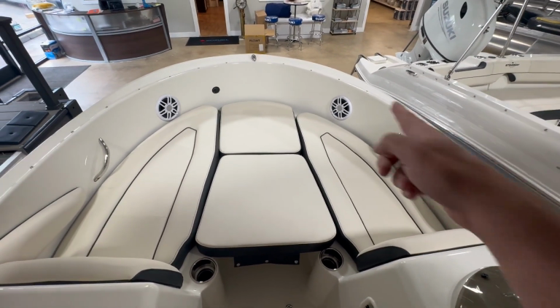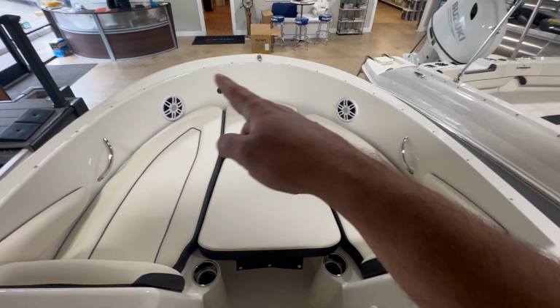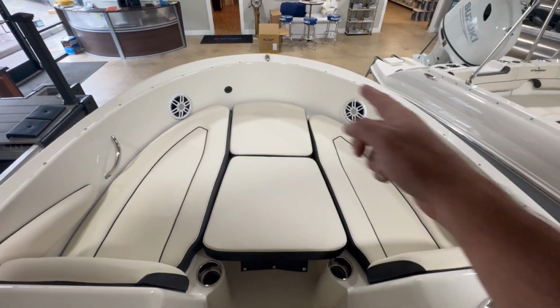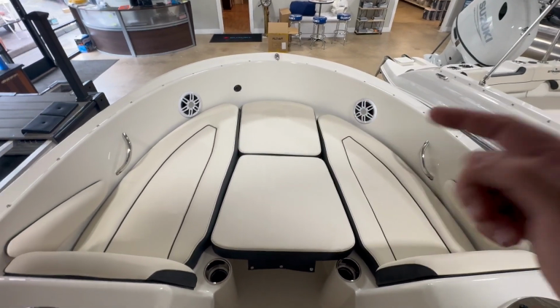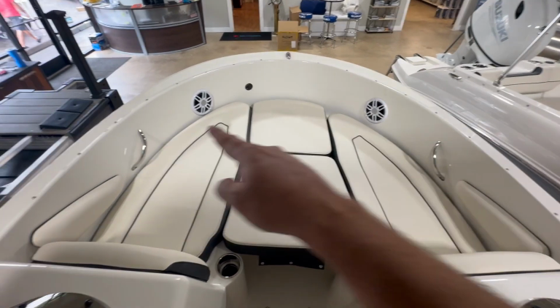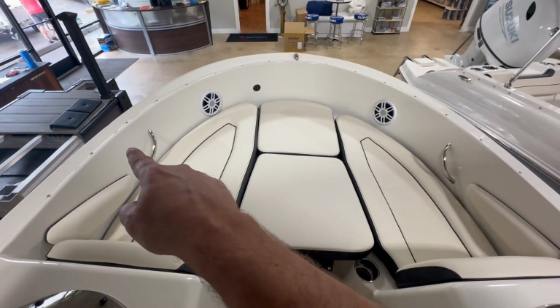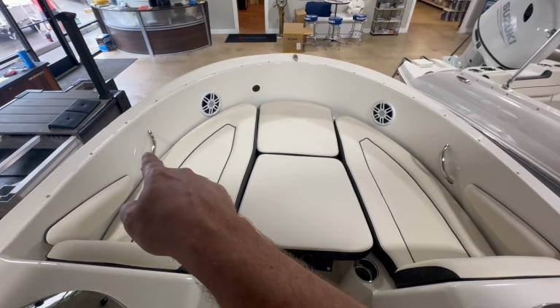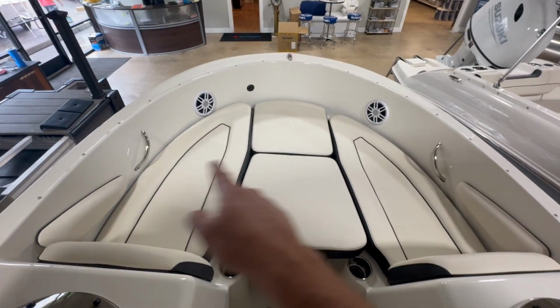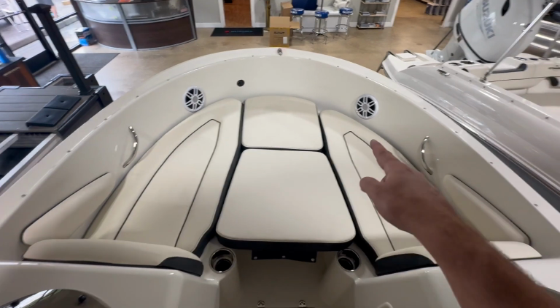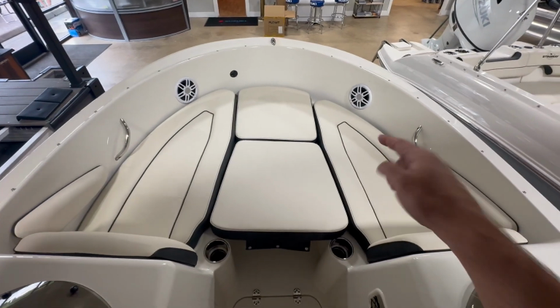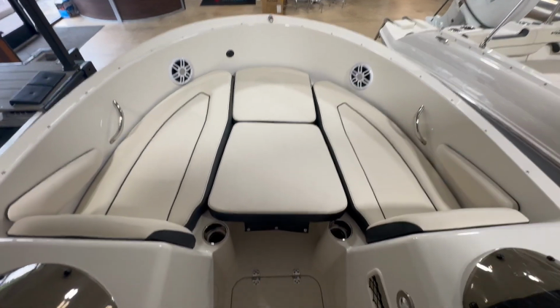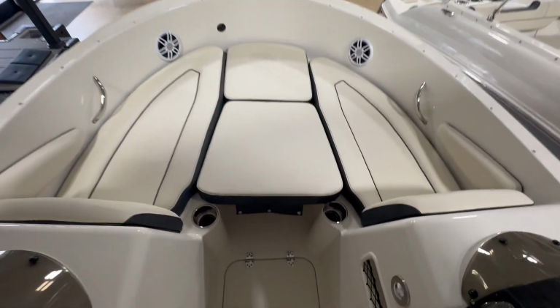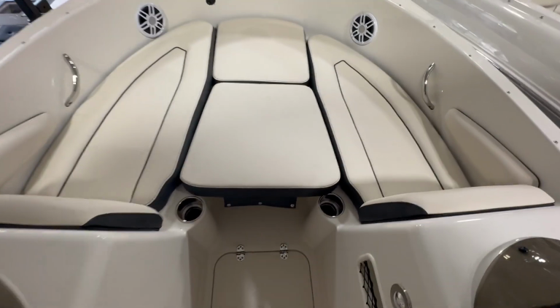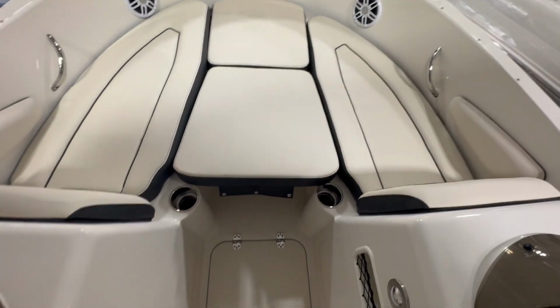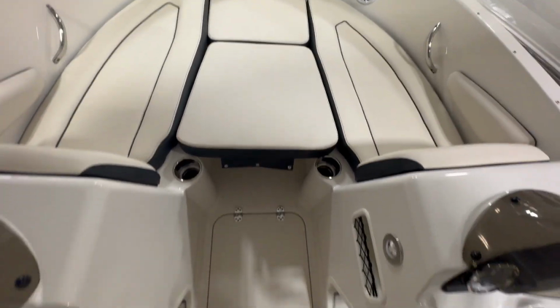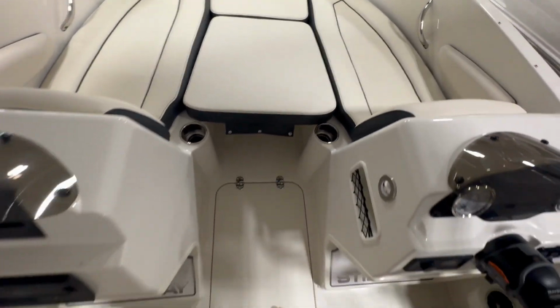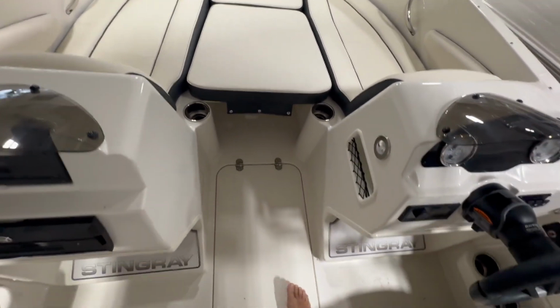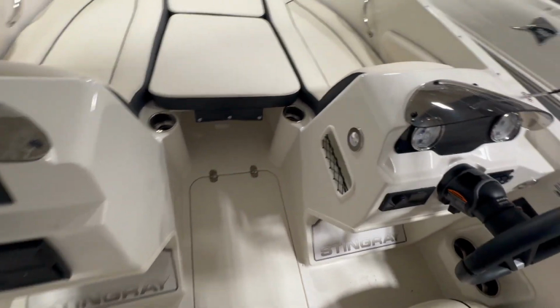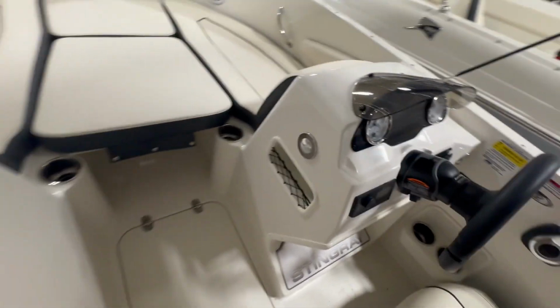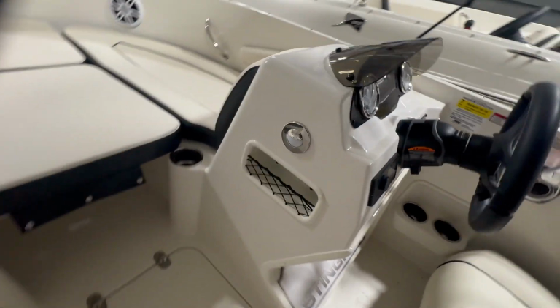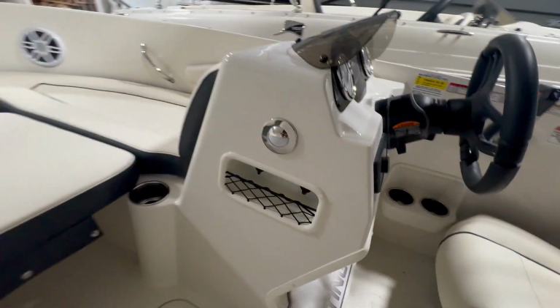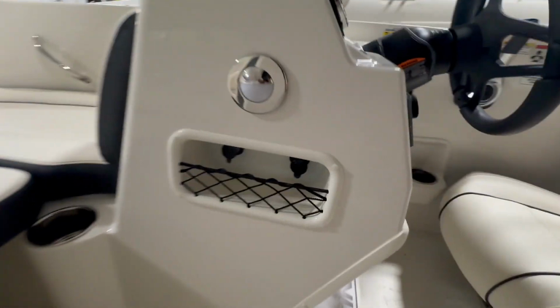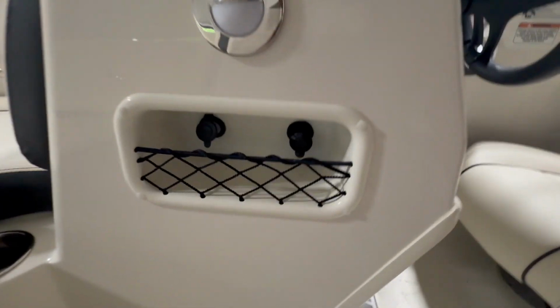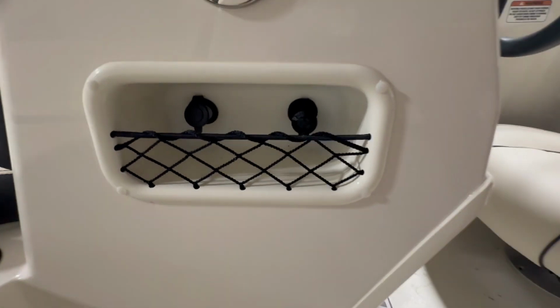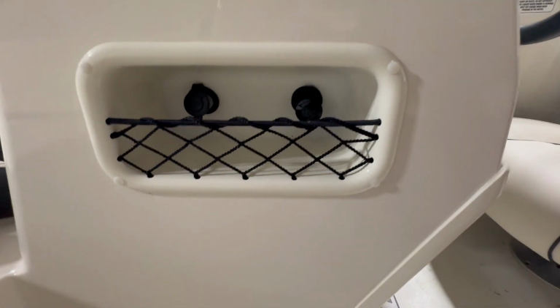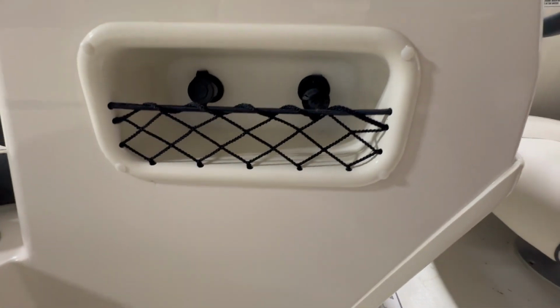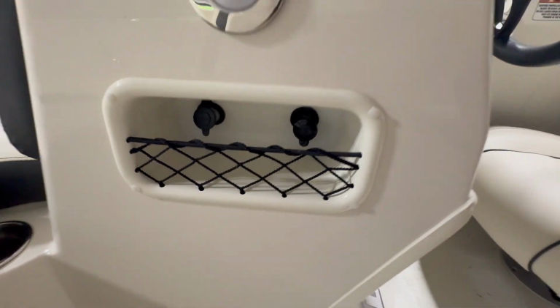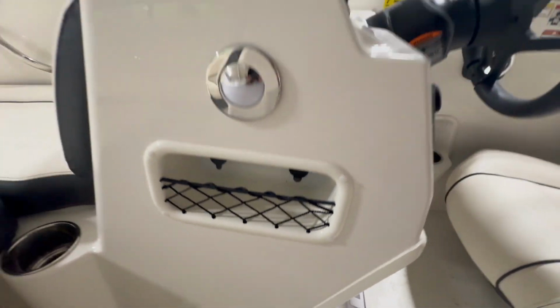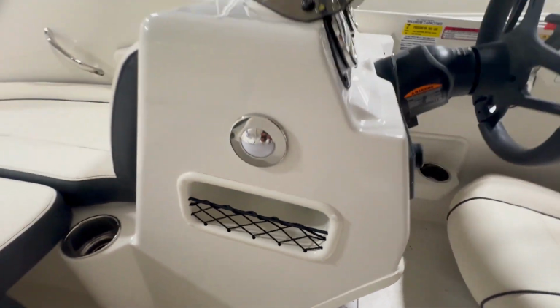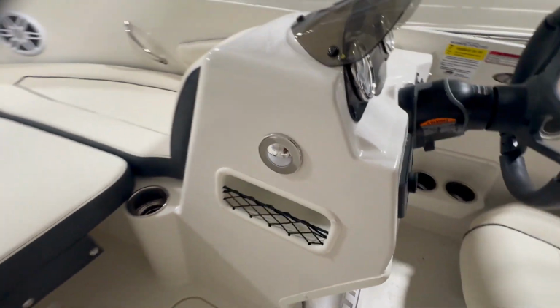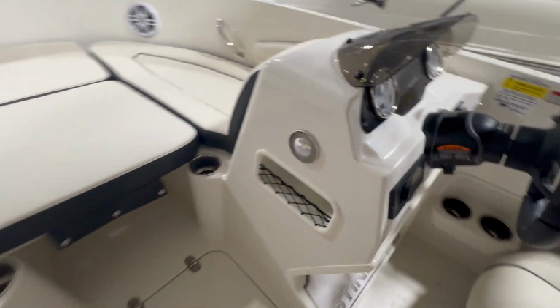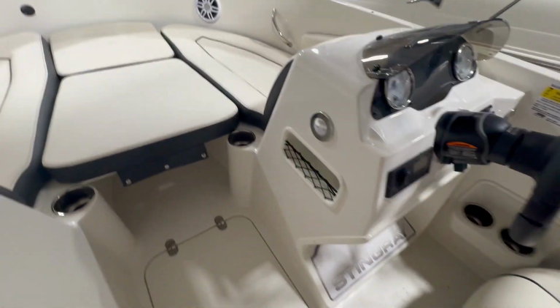You can see the Fusion speakers, stainless steel grab rails, stainless steel cup holders. You've got the nice little USB chargers and courtesy lights.